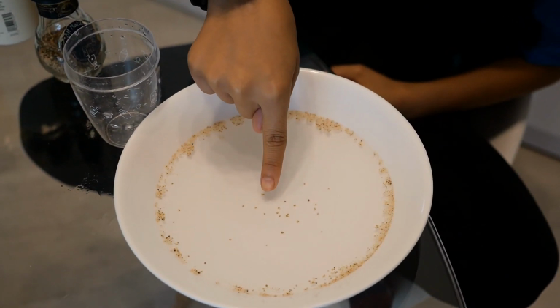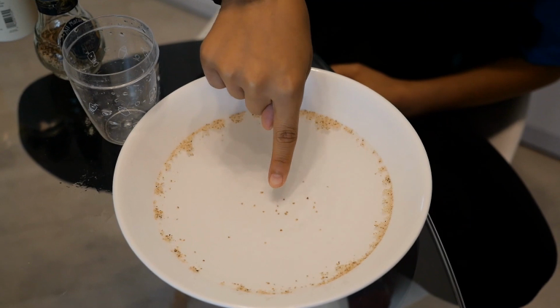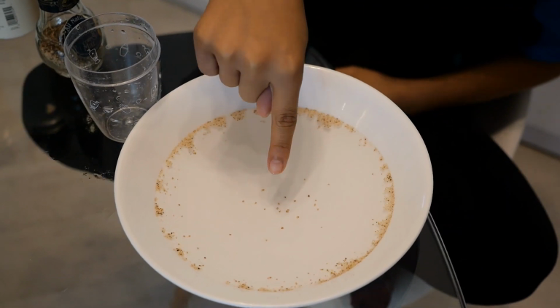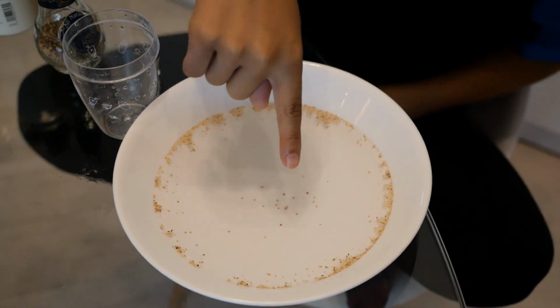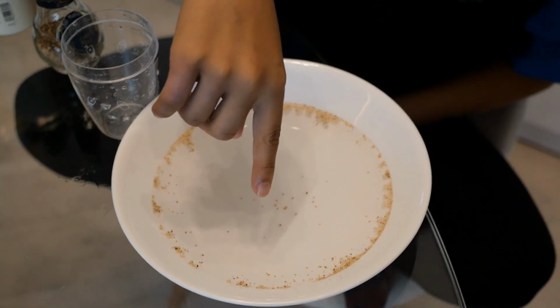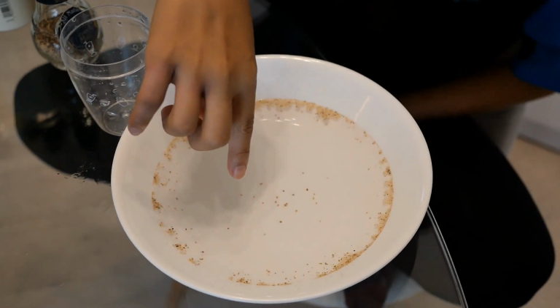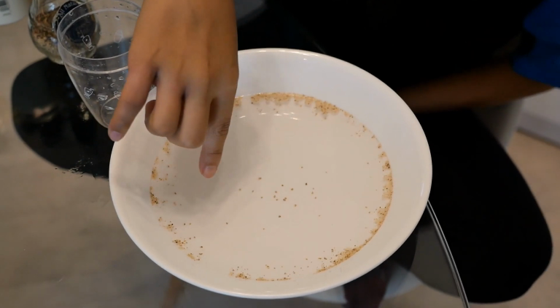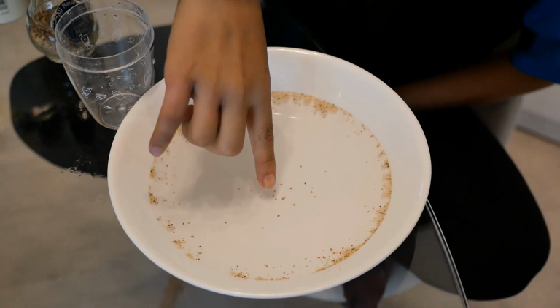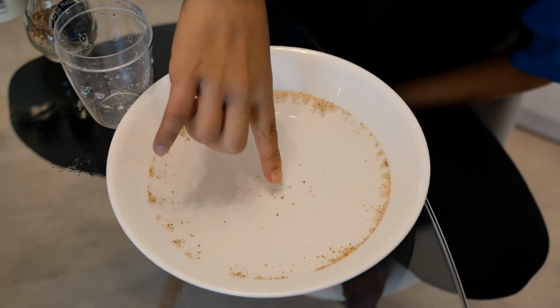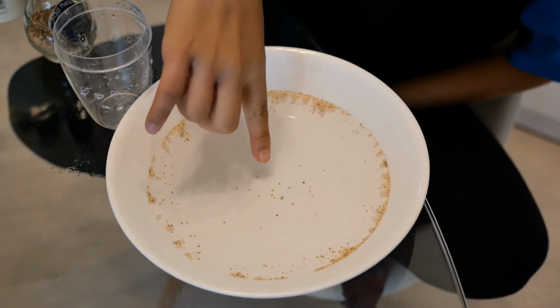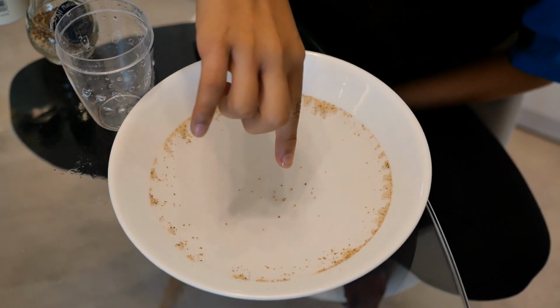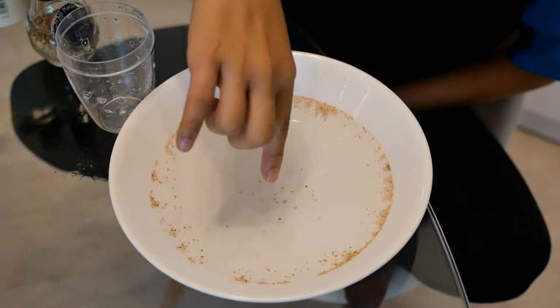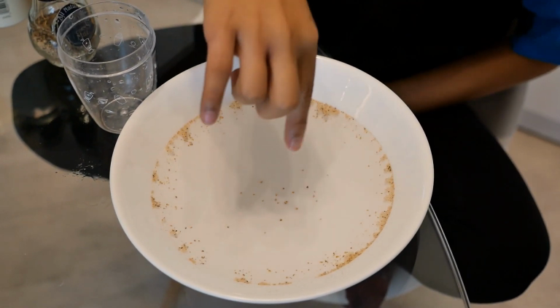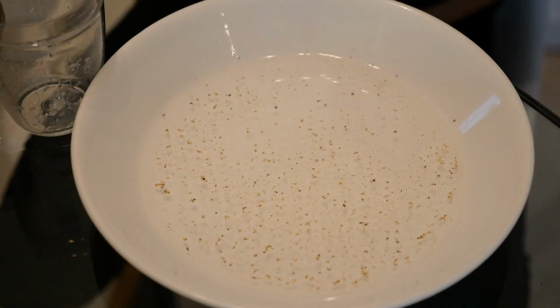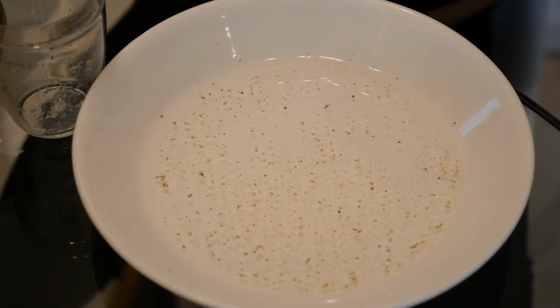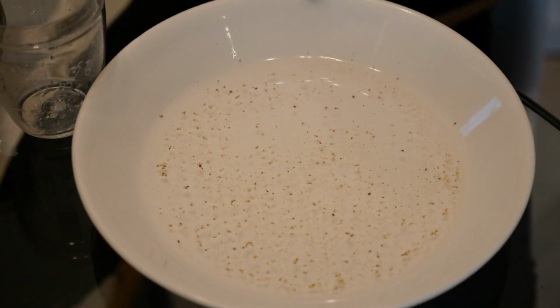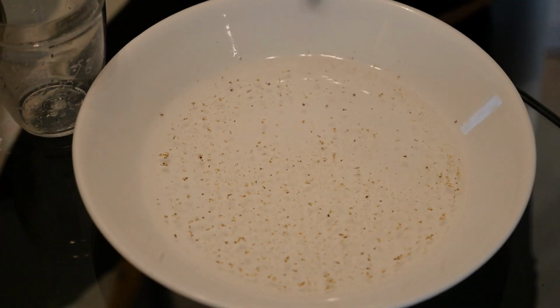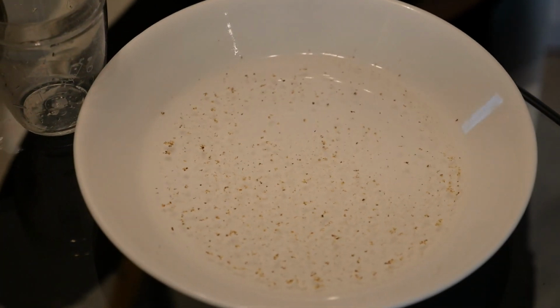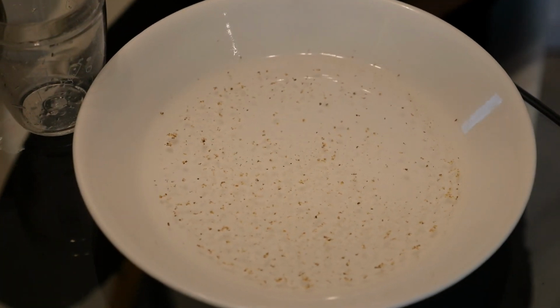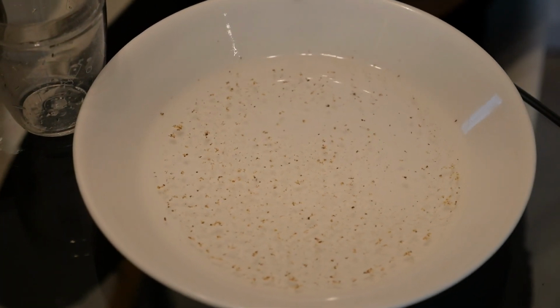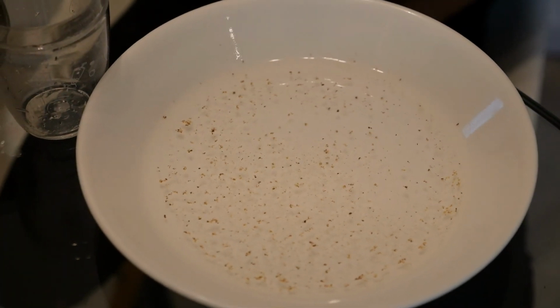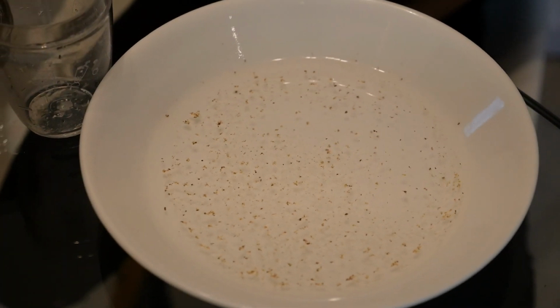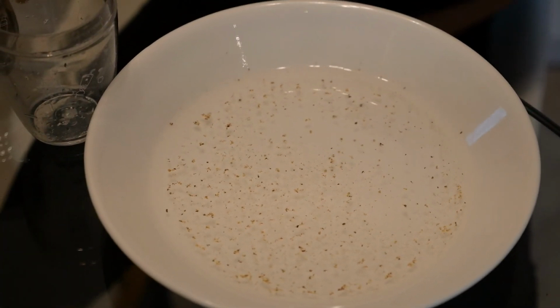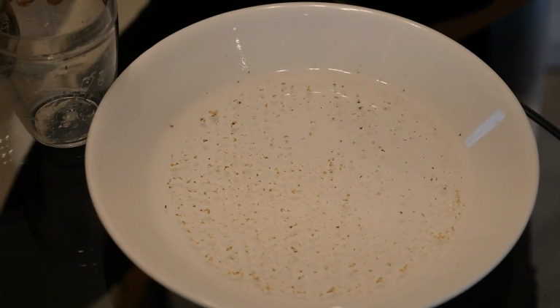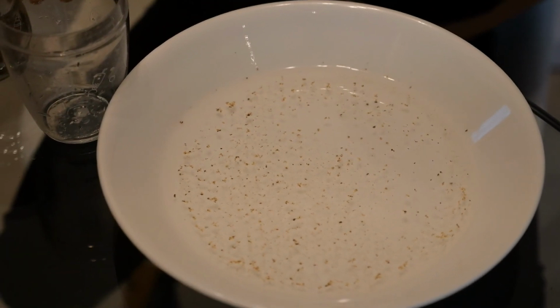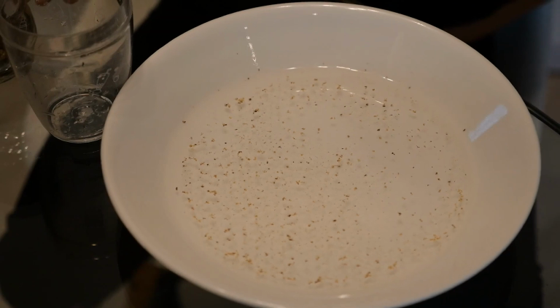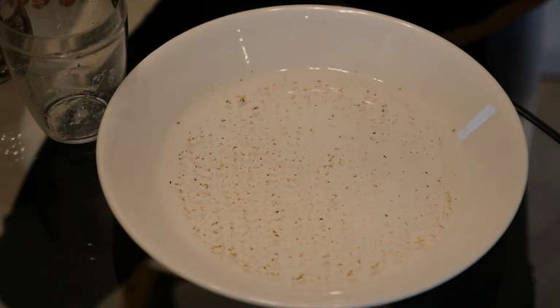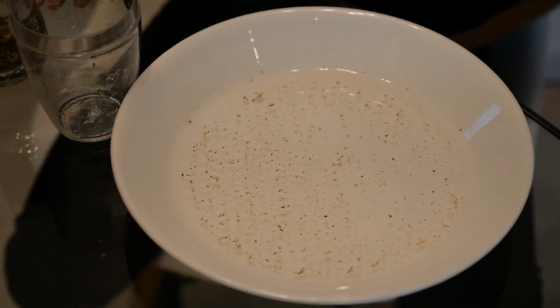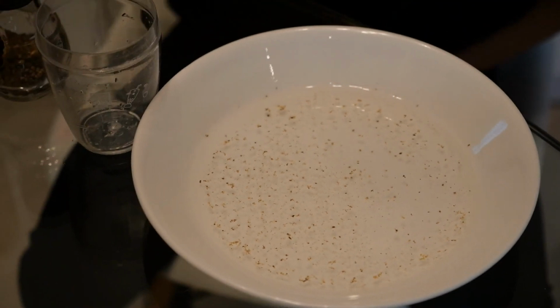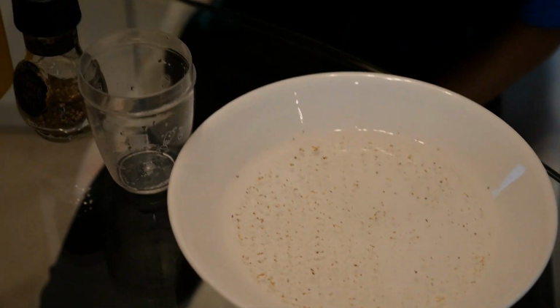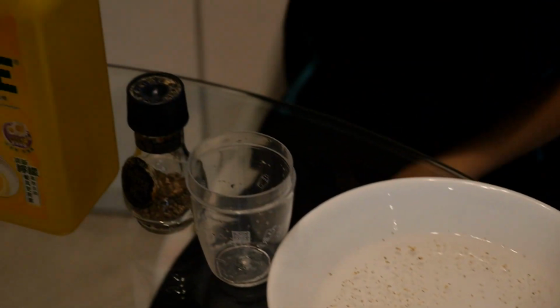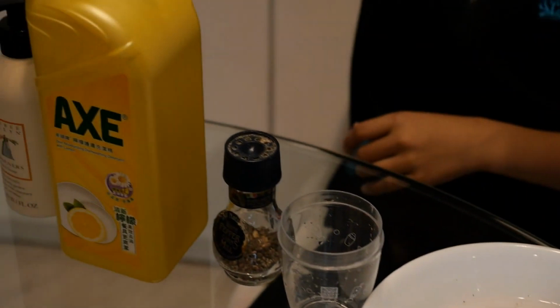You can see that the pepper goes away and also starts to sink due to the water tension. The pepper is just floating on top.